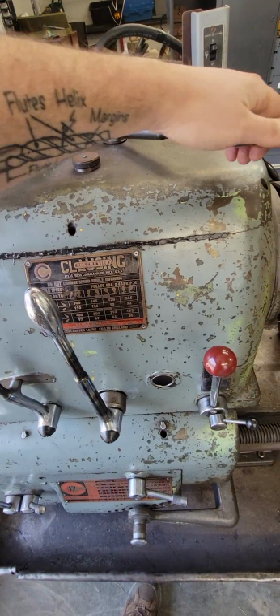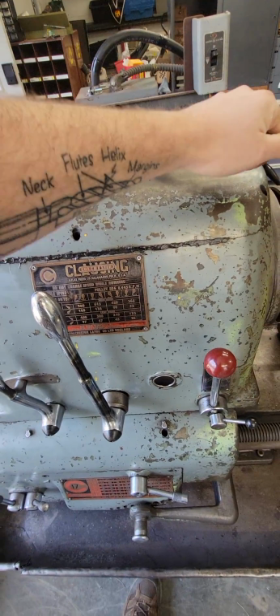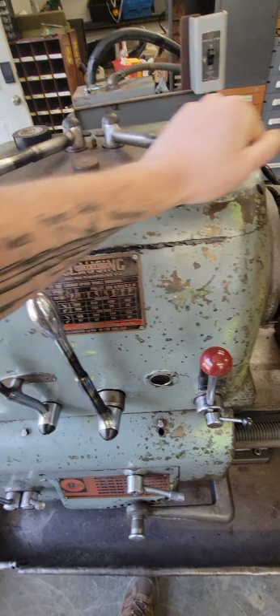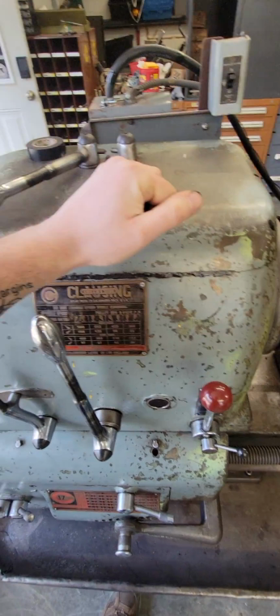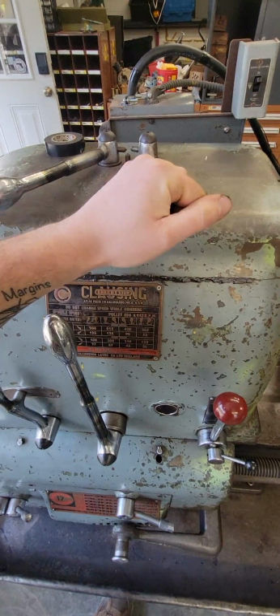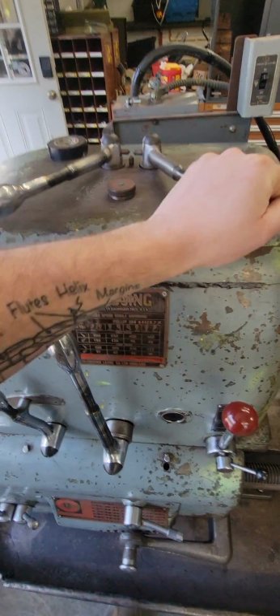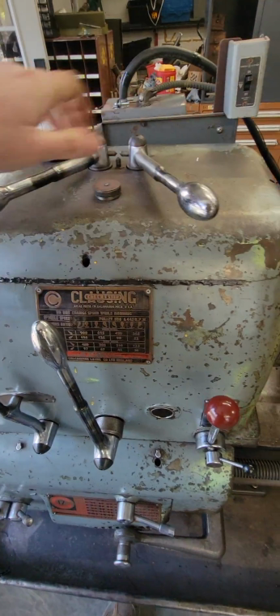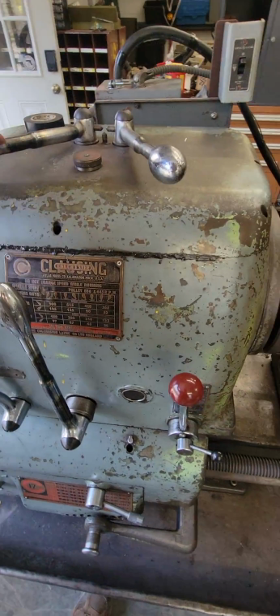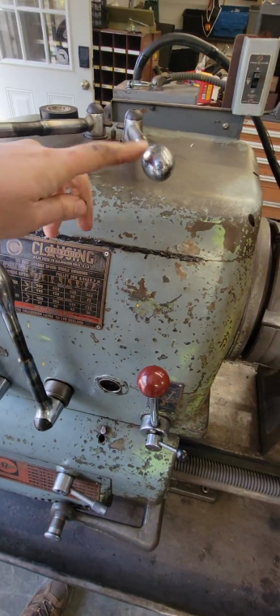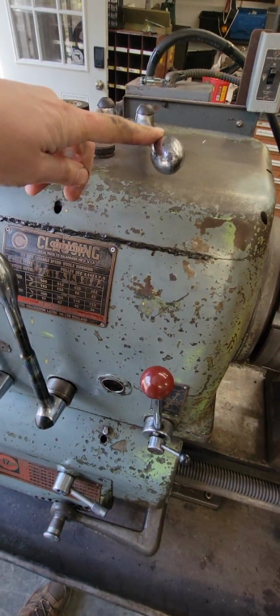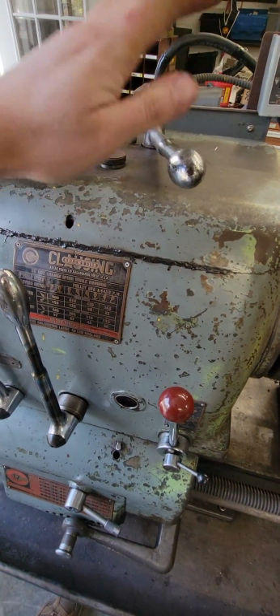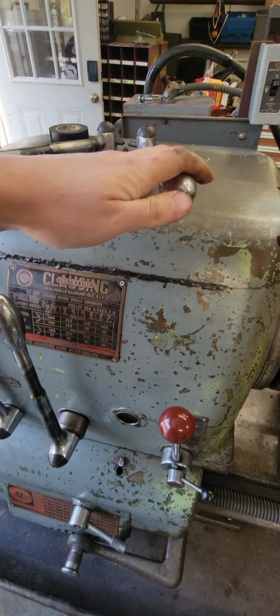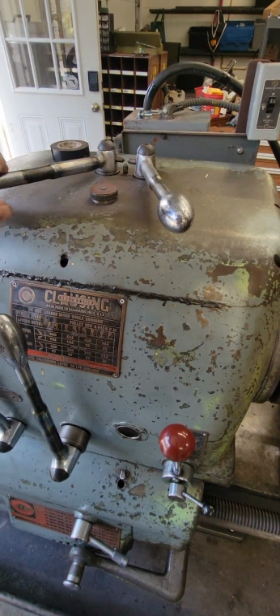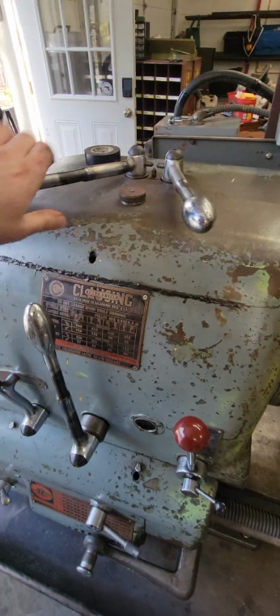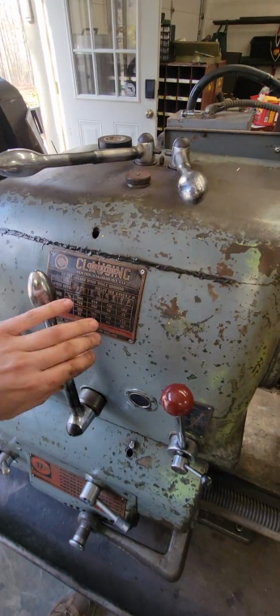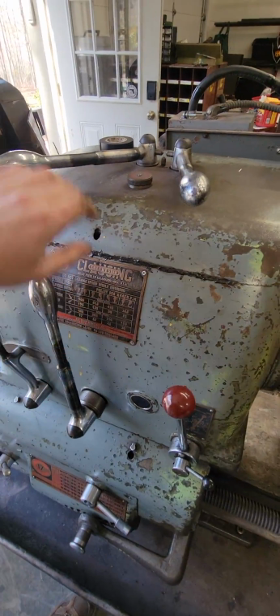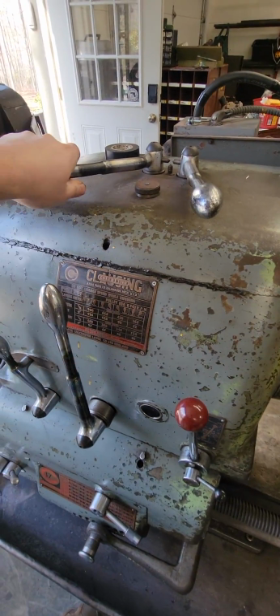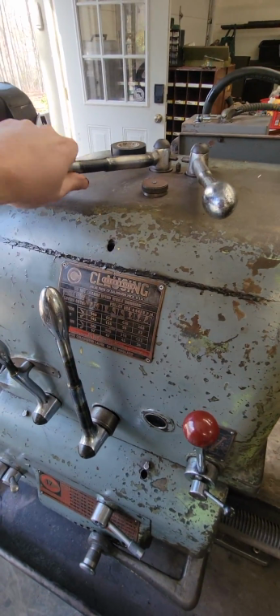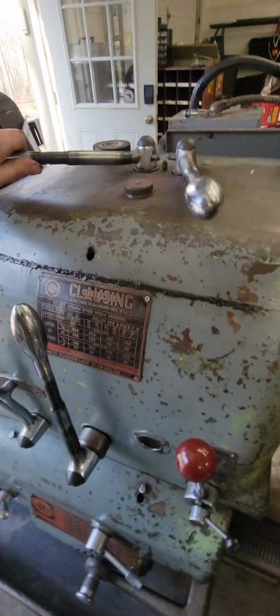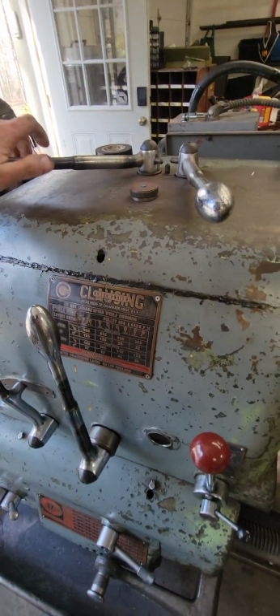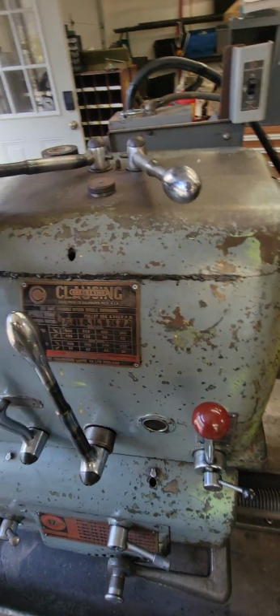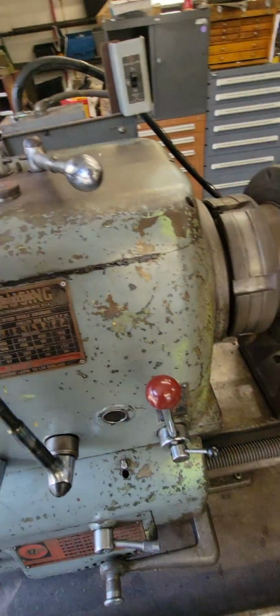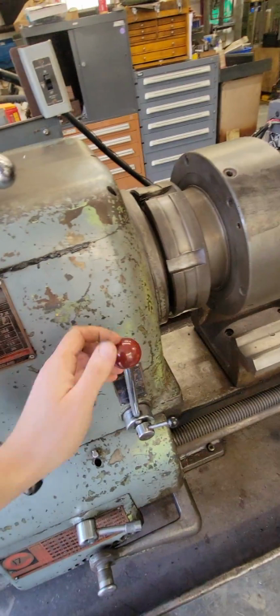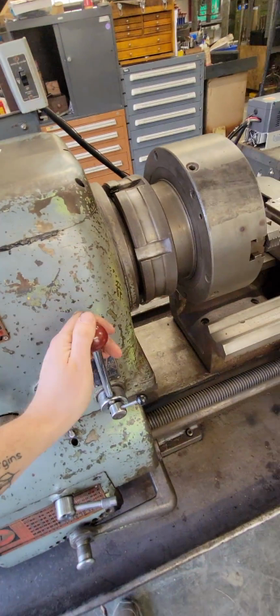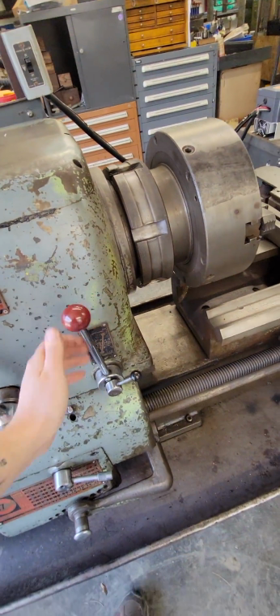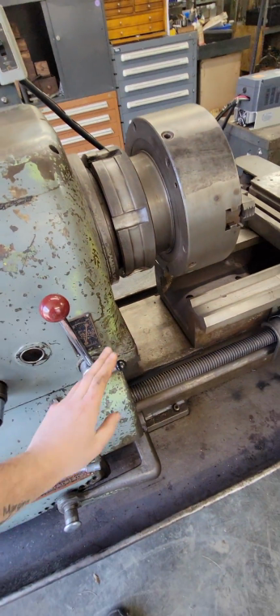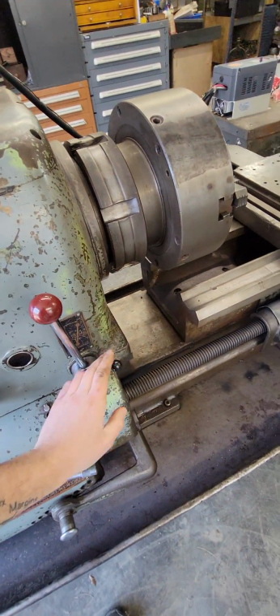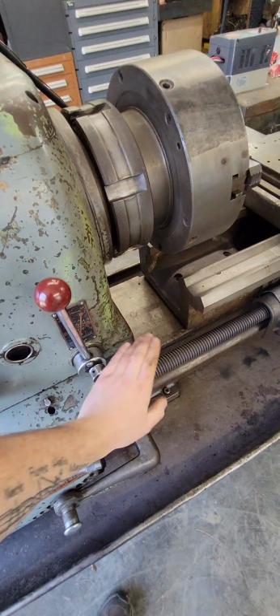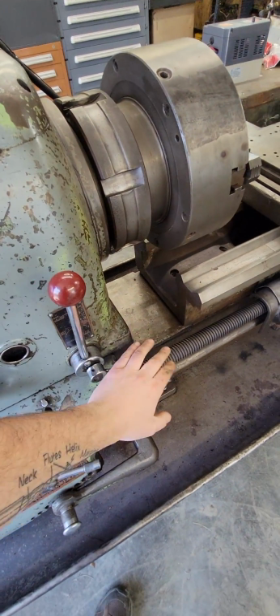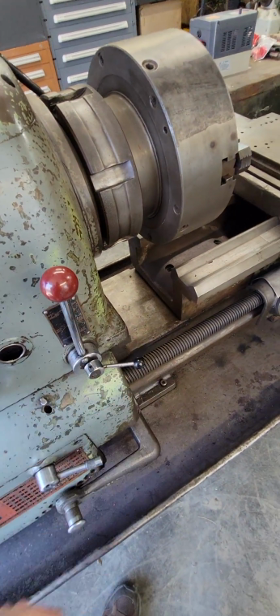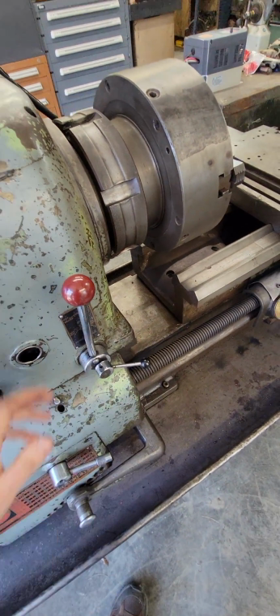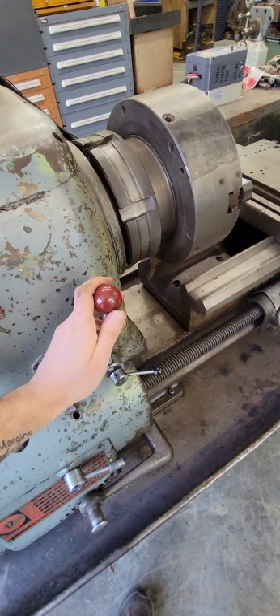Now we're going to run it in the highest setting — this handle neutral, handle back, and that handle forward. So high speed forward.